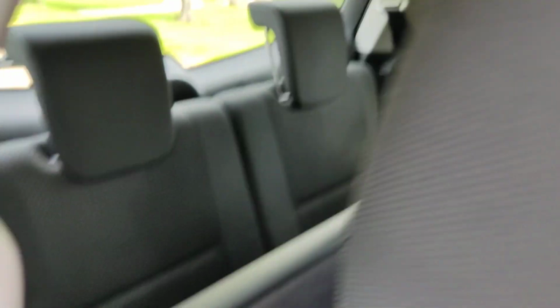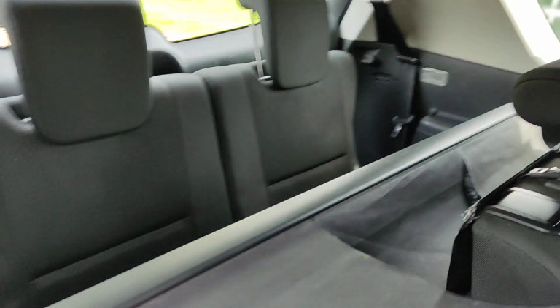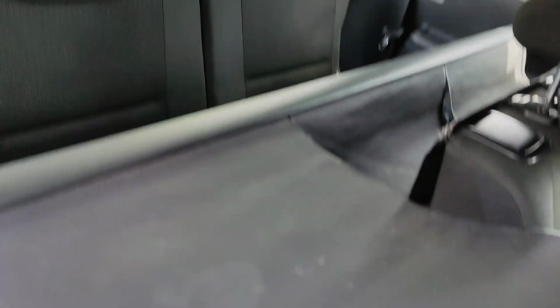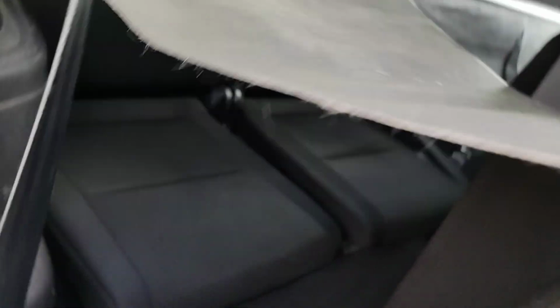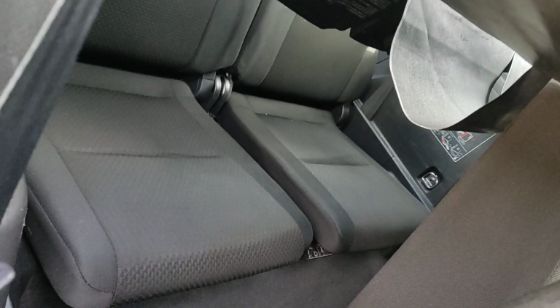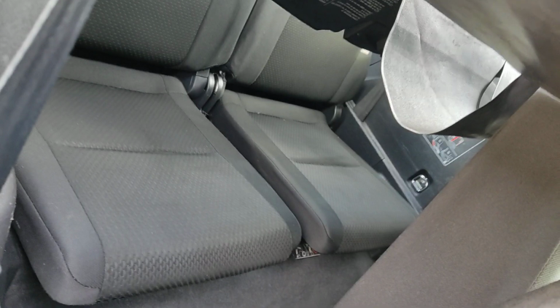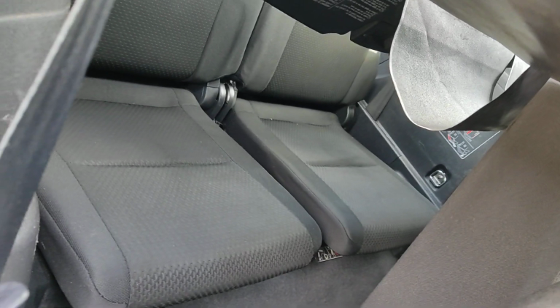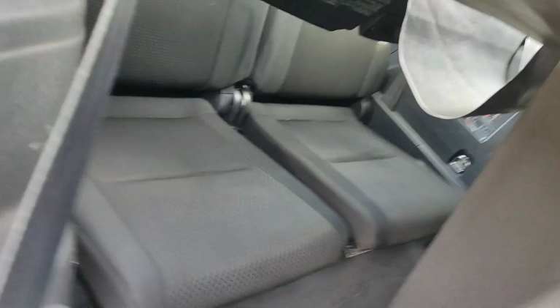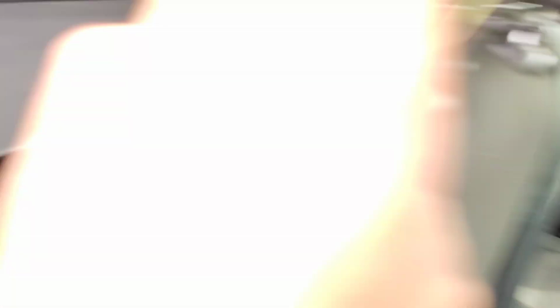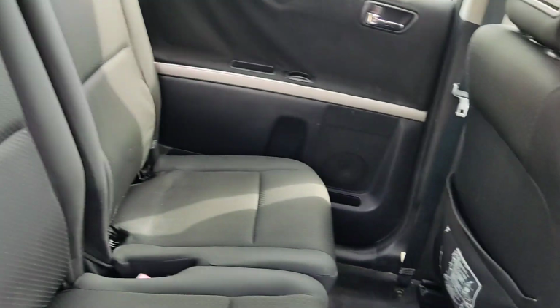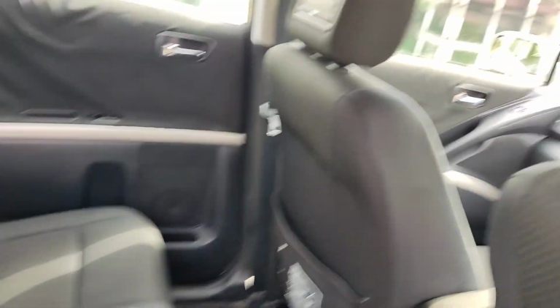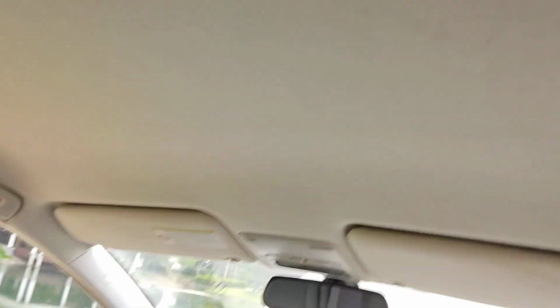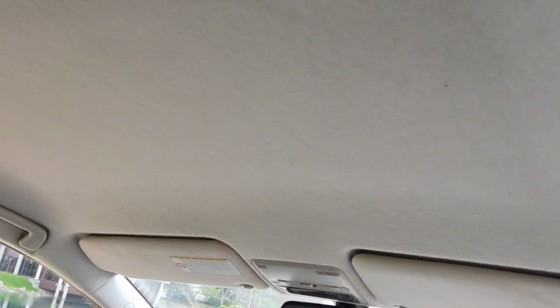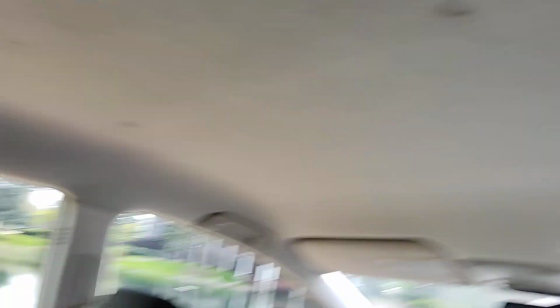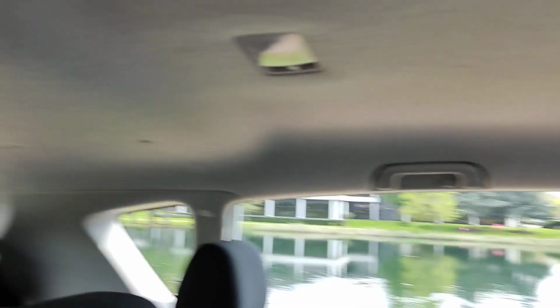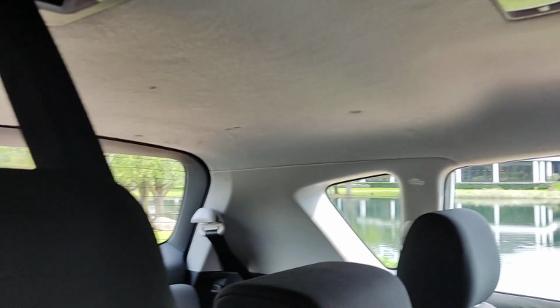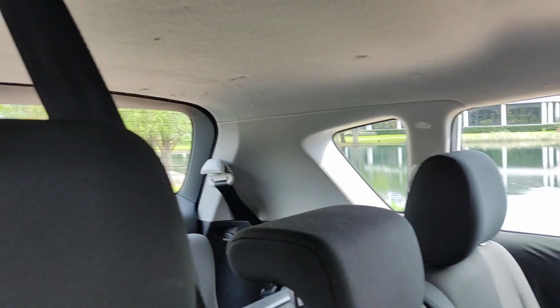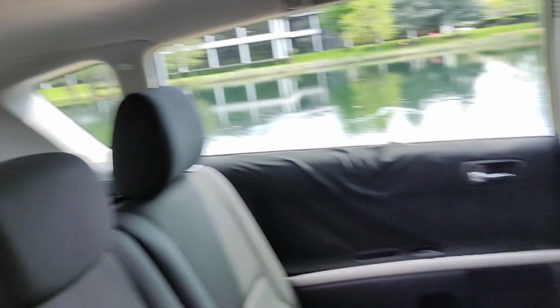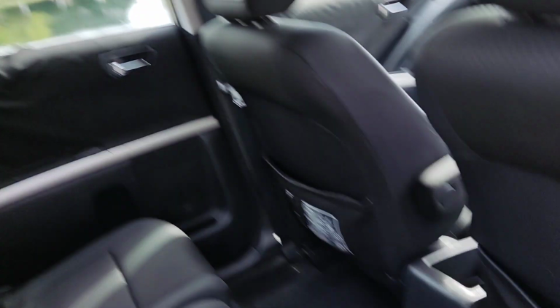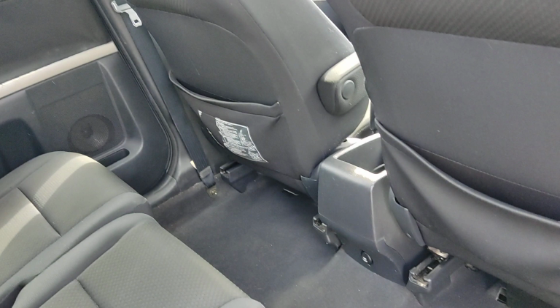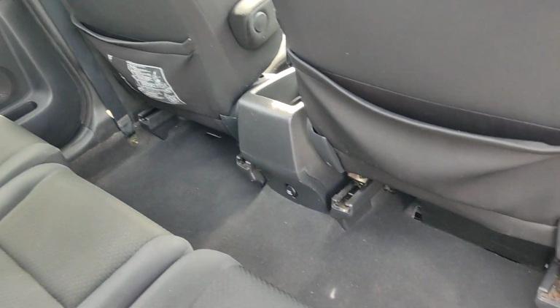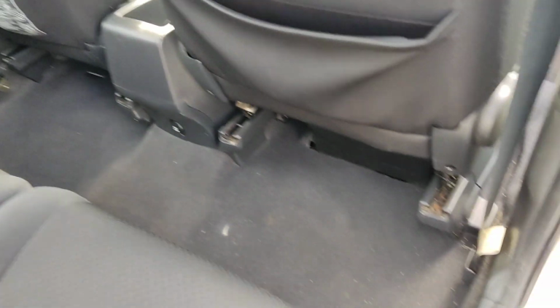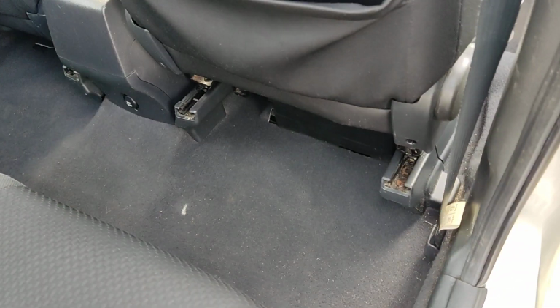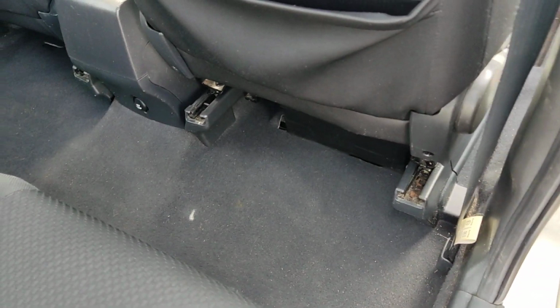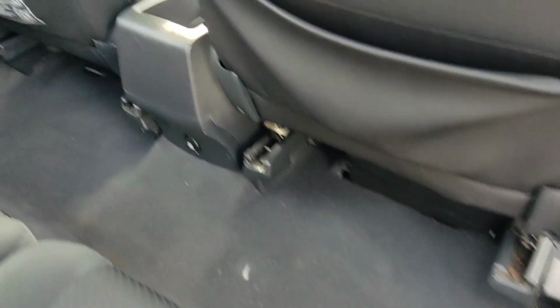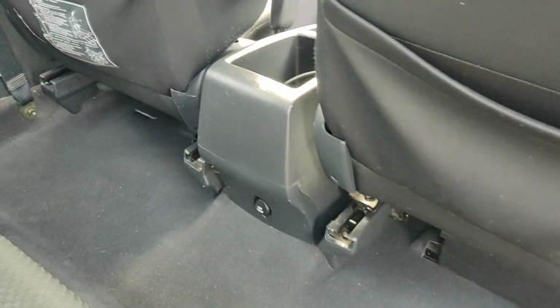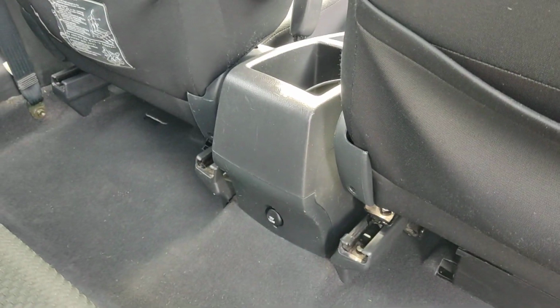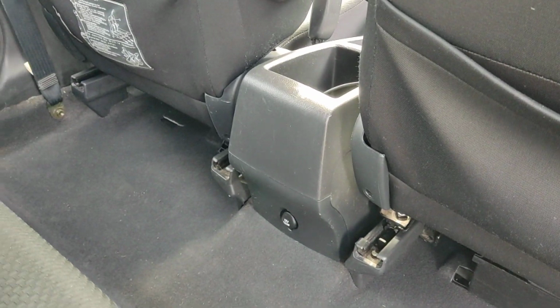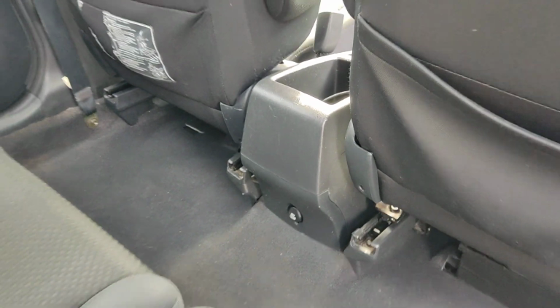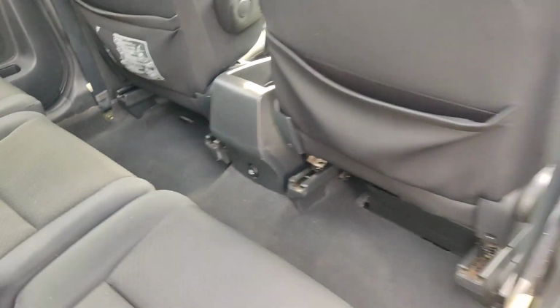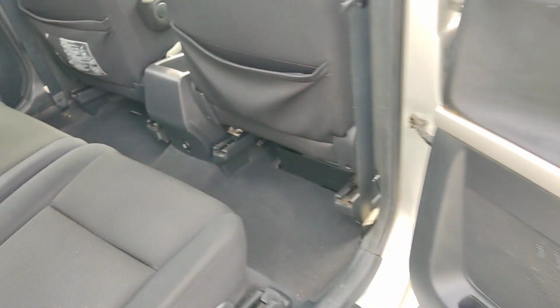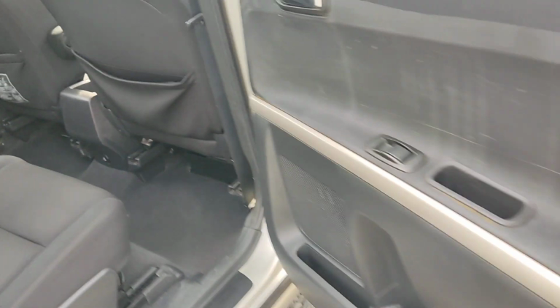Two extra seats at the back, also very clean. Nice and clean flooring, grey parcel shelf — very clean throughout — and an extra 12-volt socket.